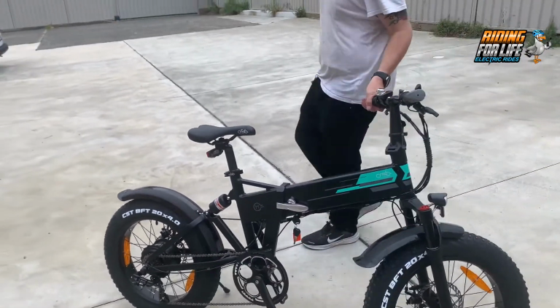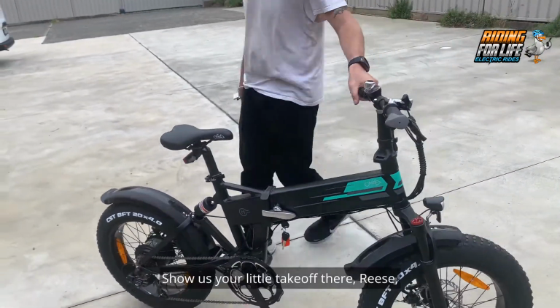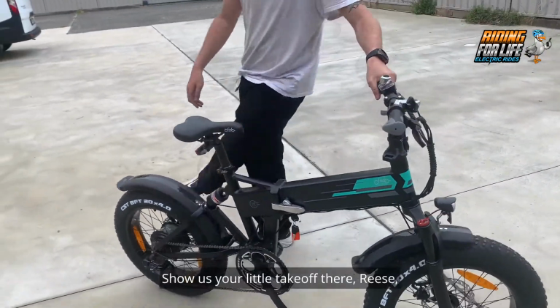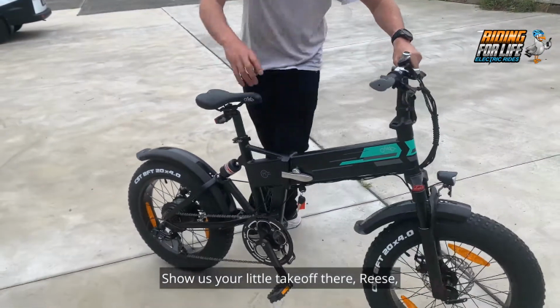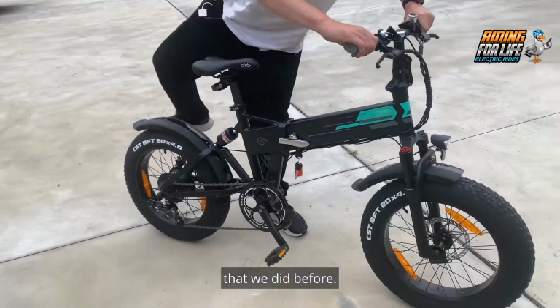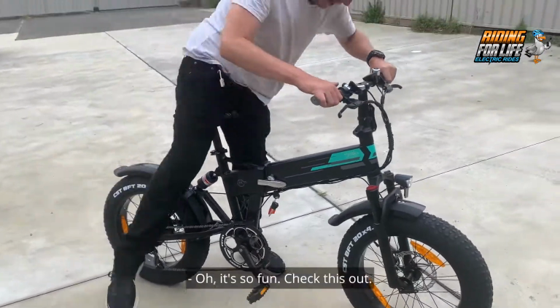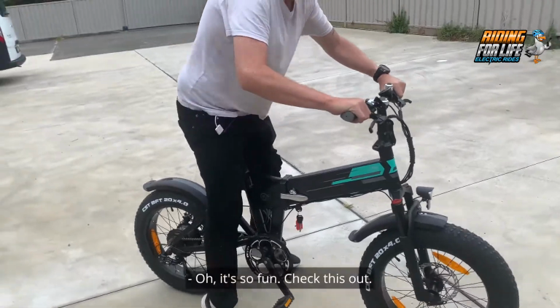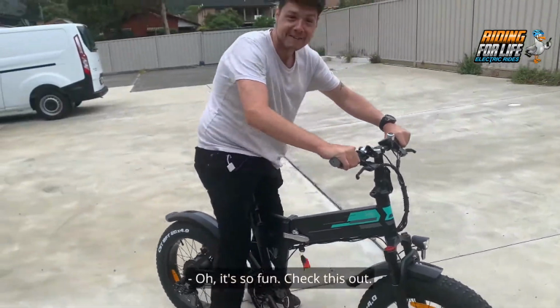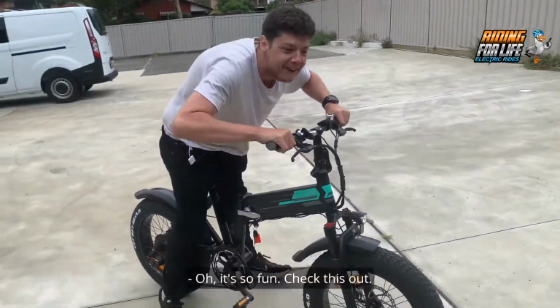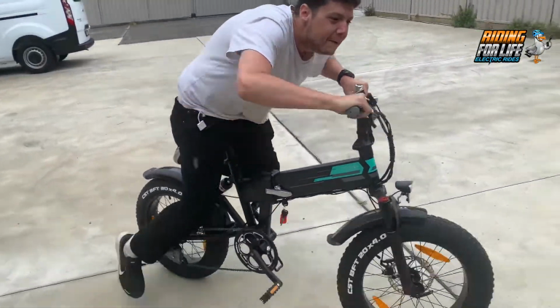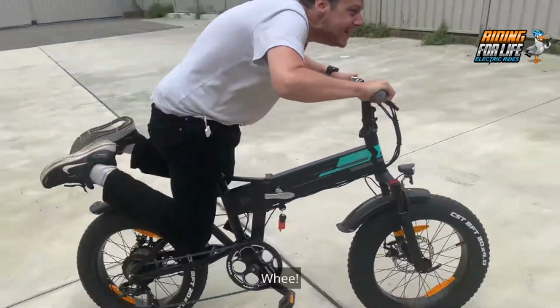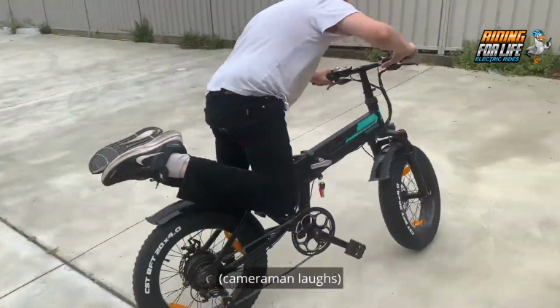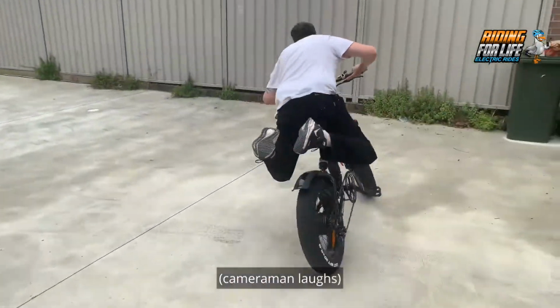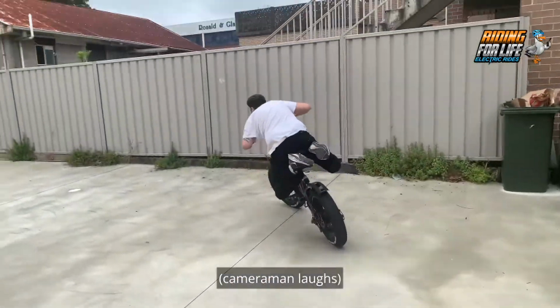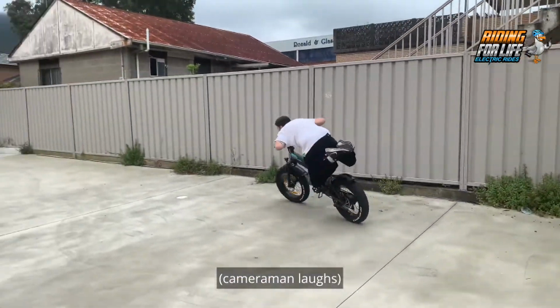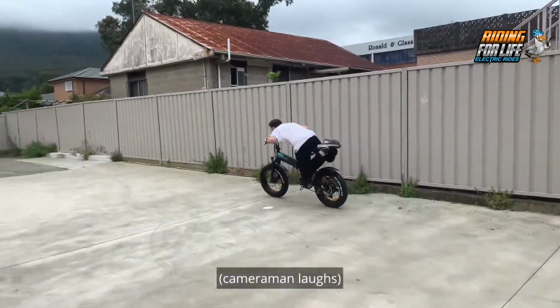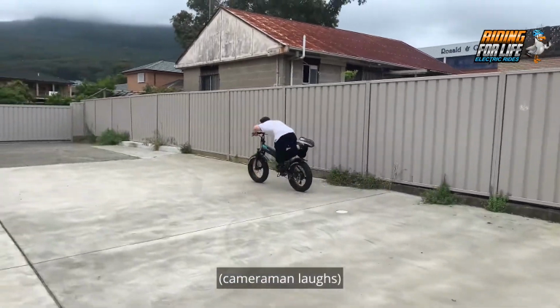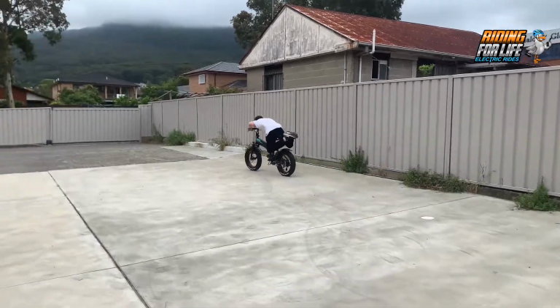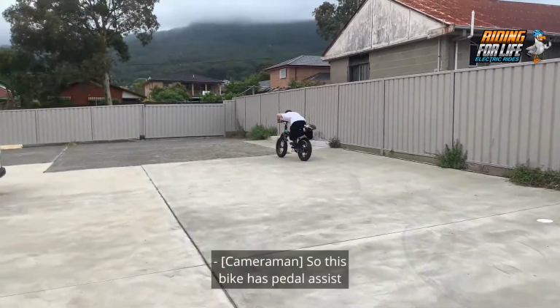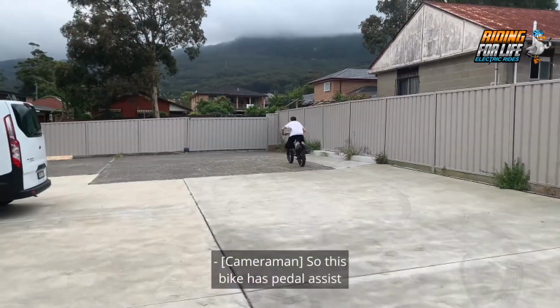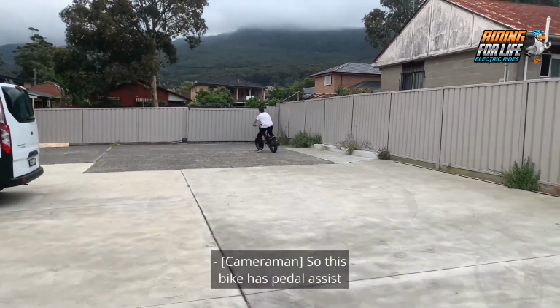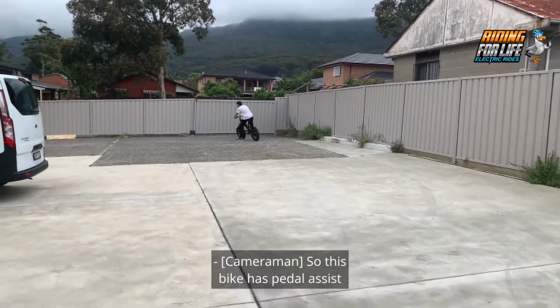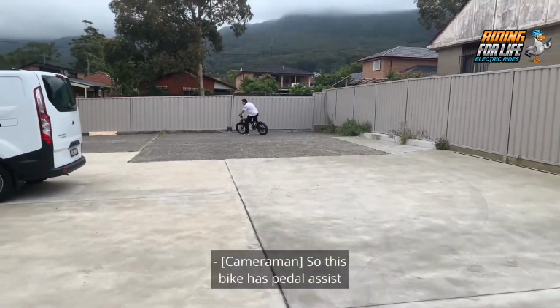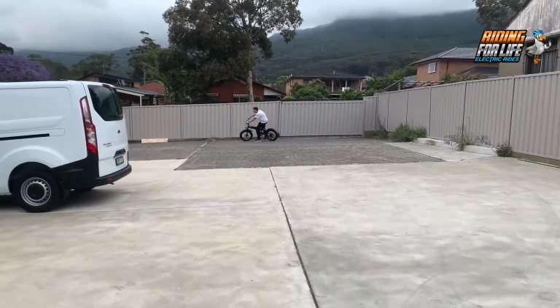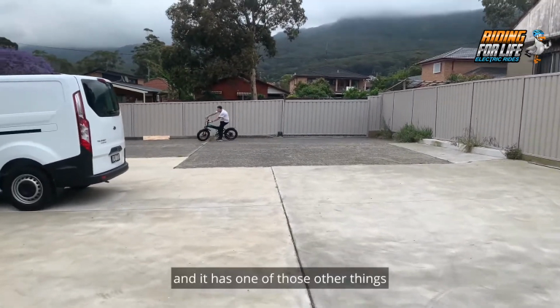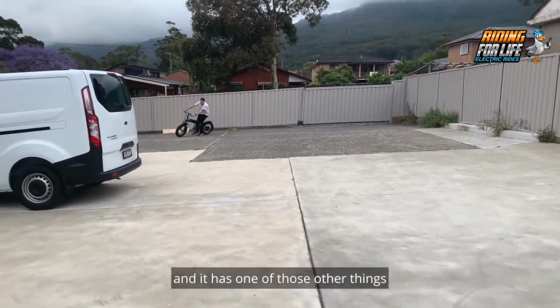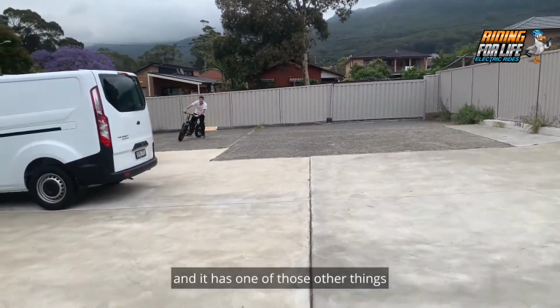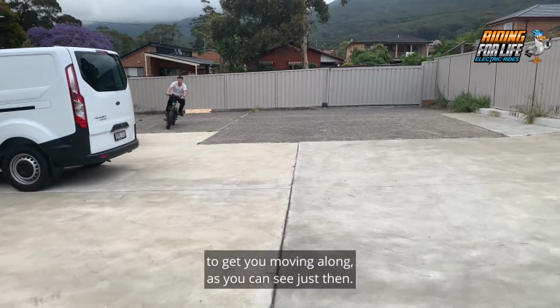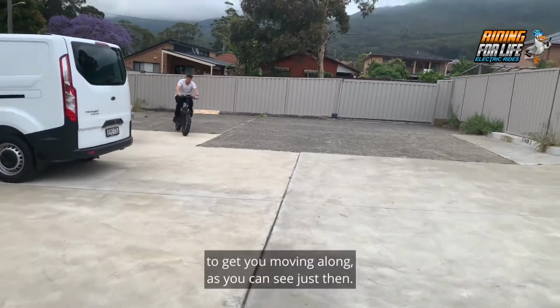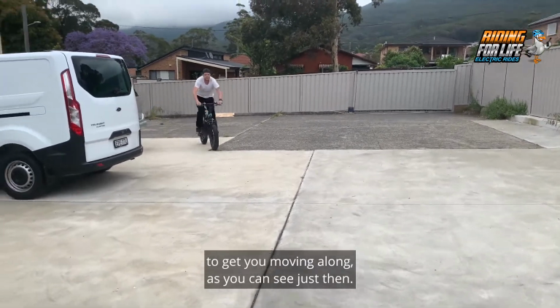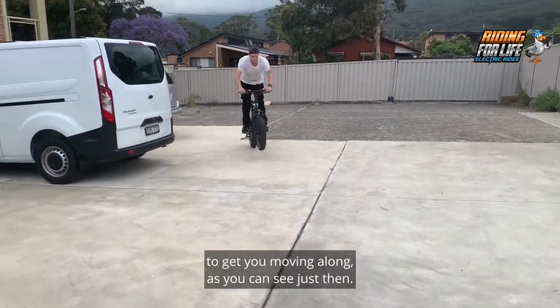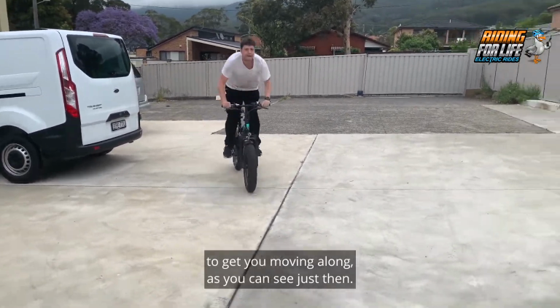Show us your little take-off there Rhys, that we did before. It's so fun. So this bike has pedal assist and it has one of those other things to get you moving along, as you can see just then.